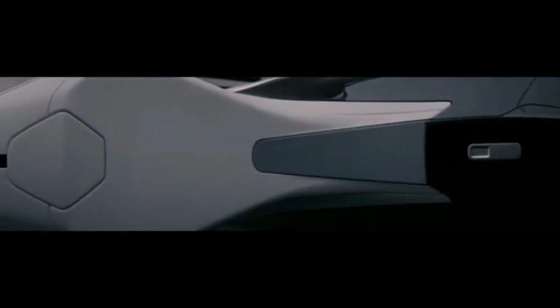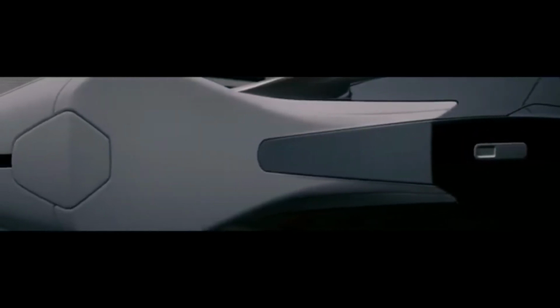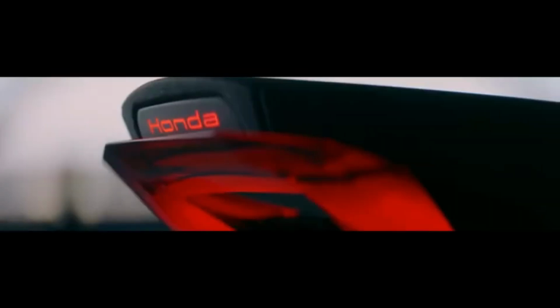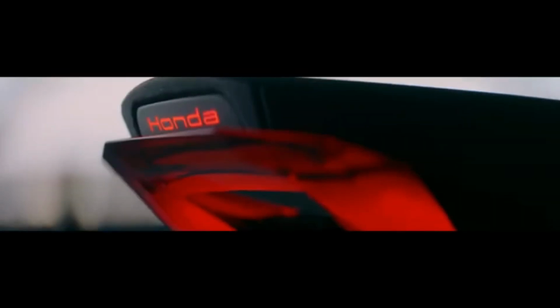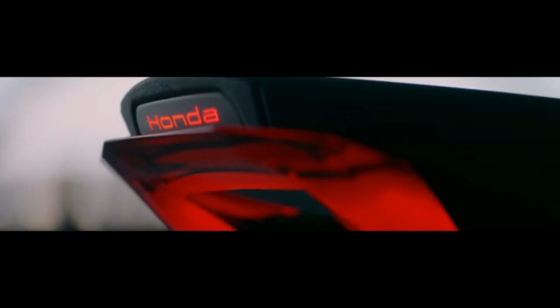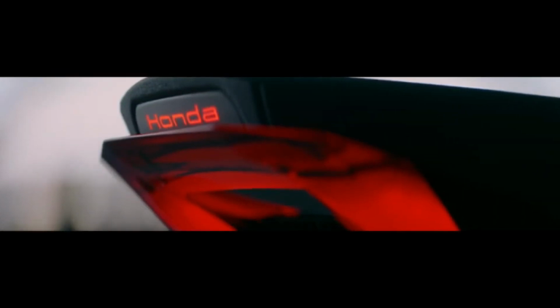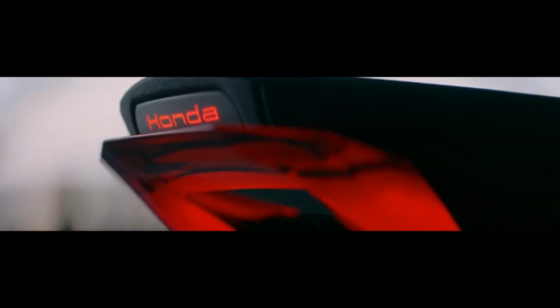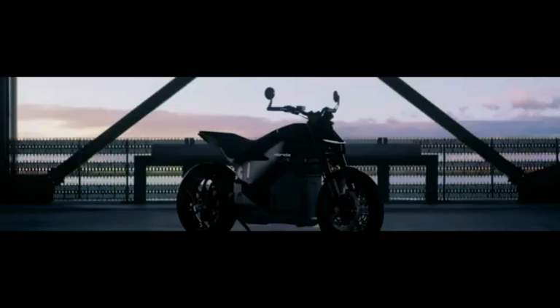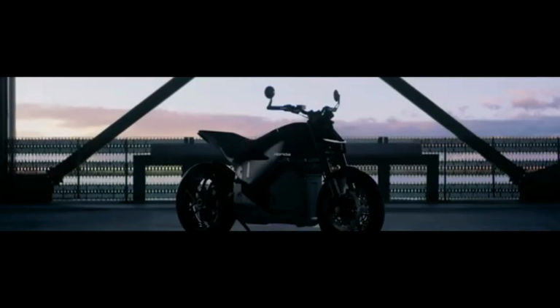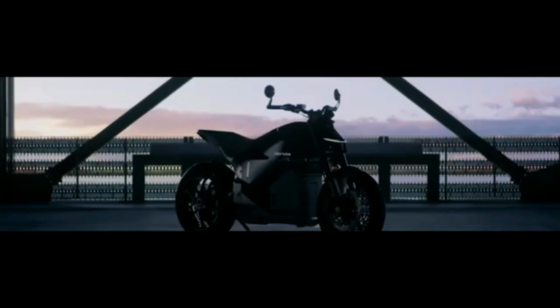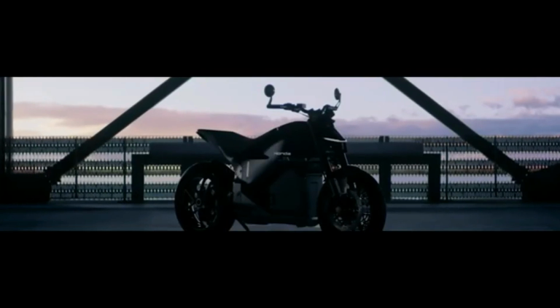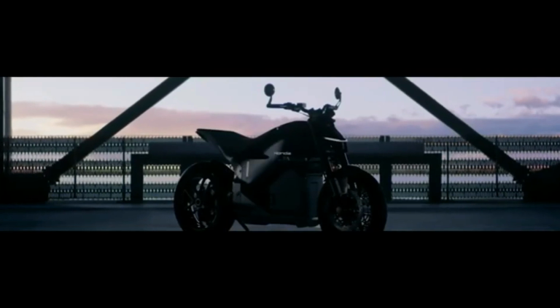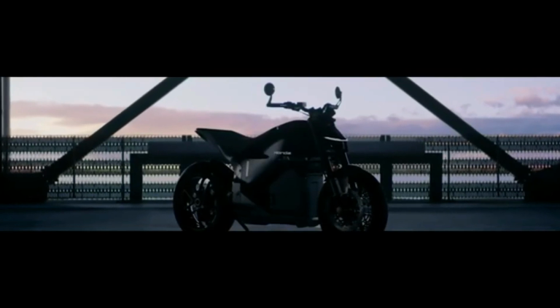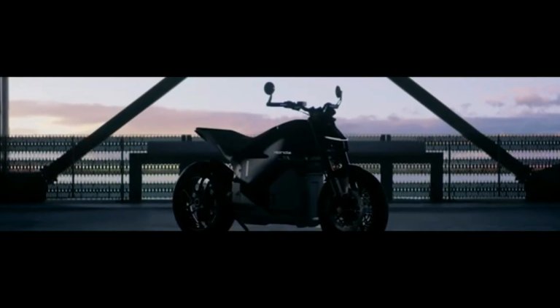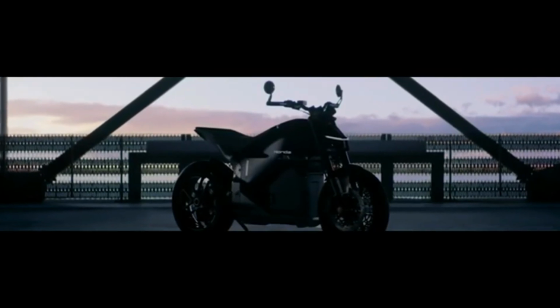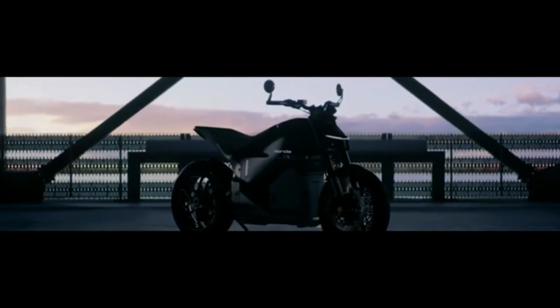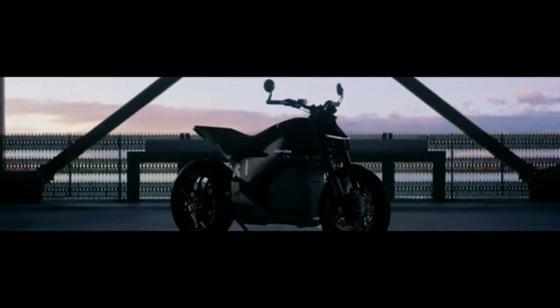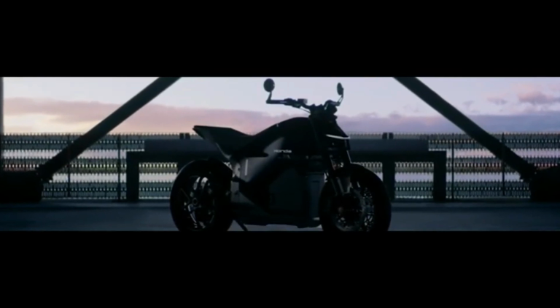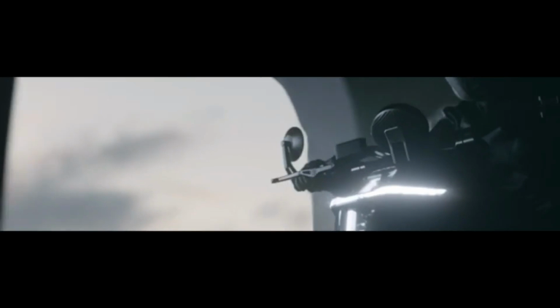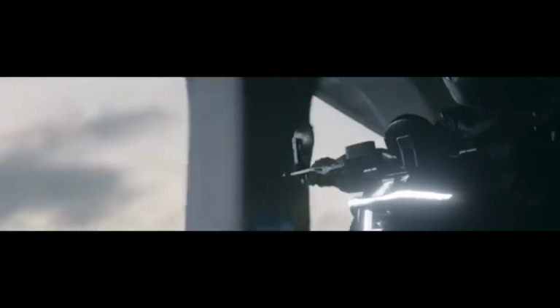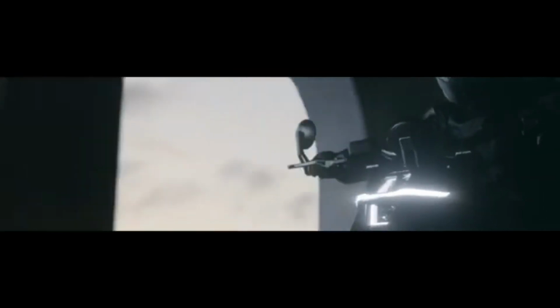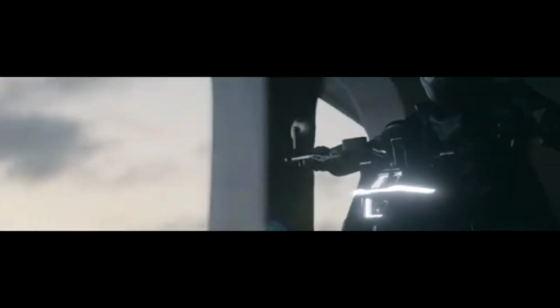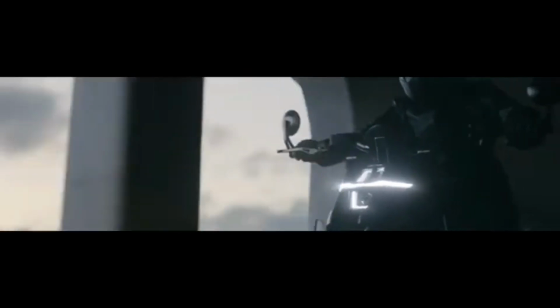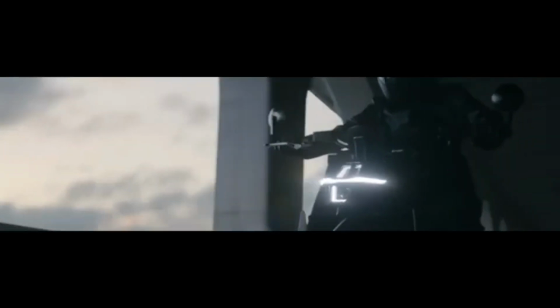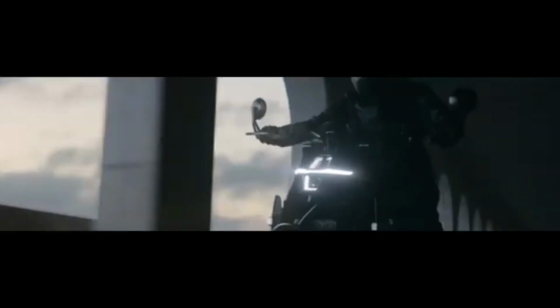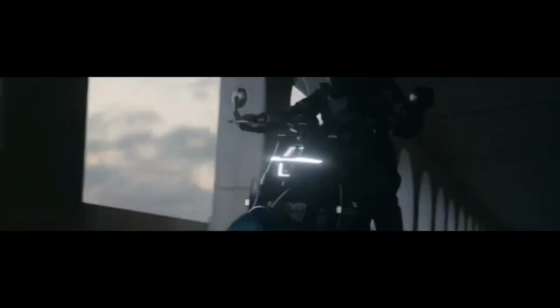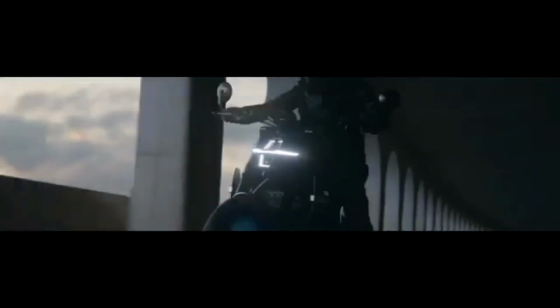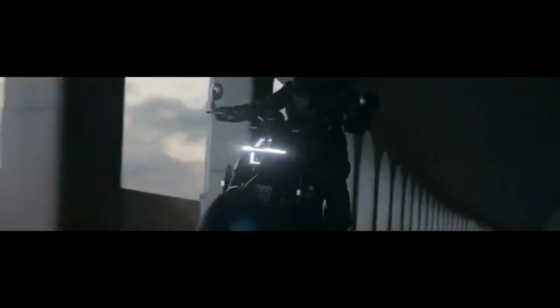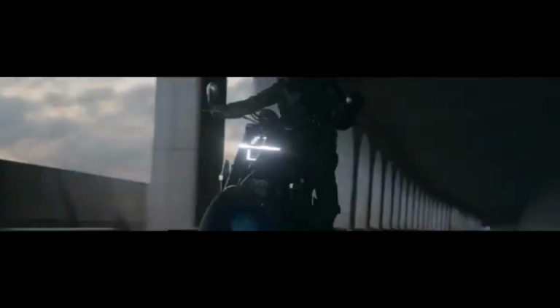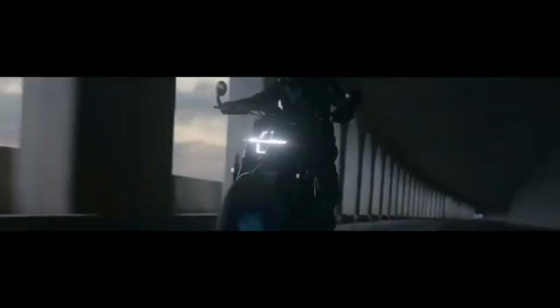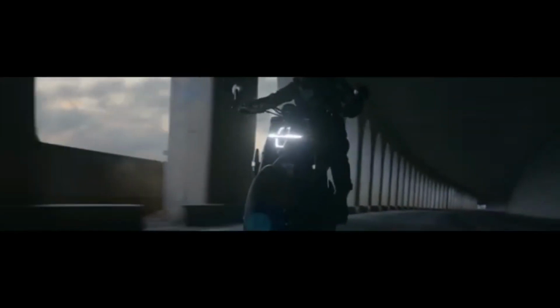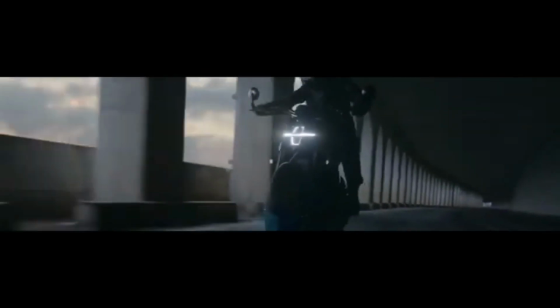The Honda EV Fun Concept is more than just a theoretical exercise — it is slated for commercialization in 2025, marking Honda's first electric sports model to reach production.